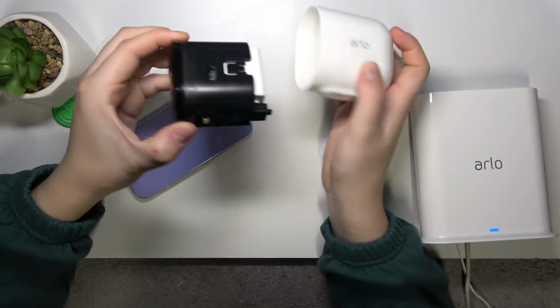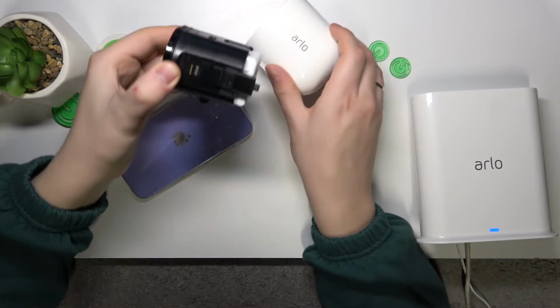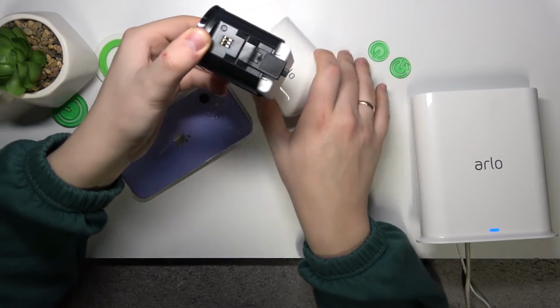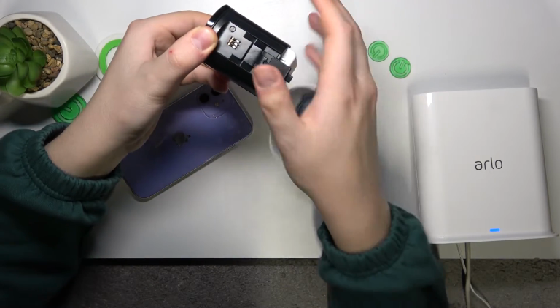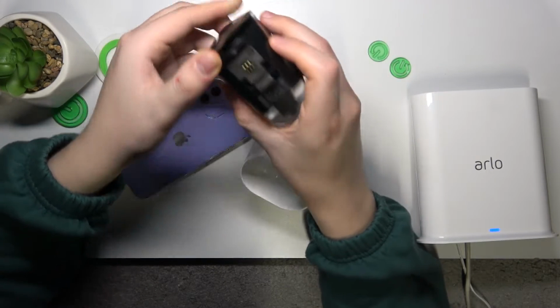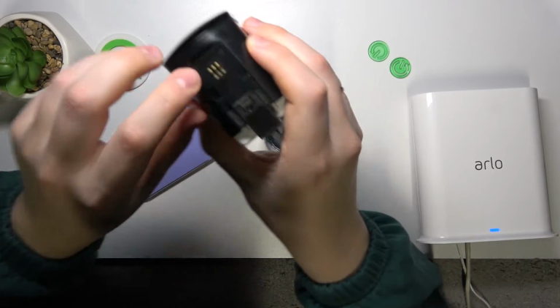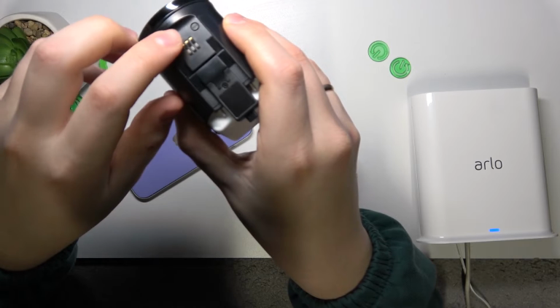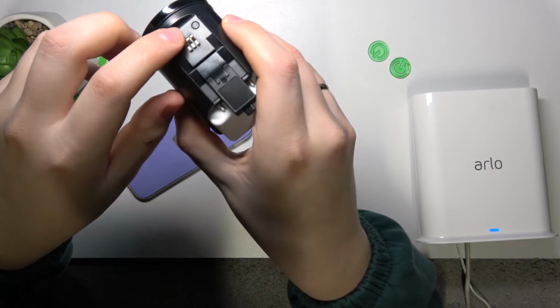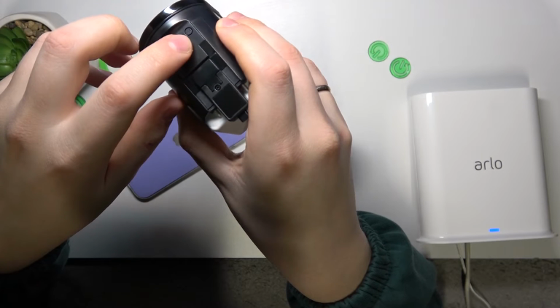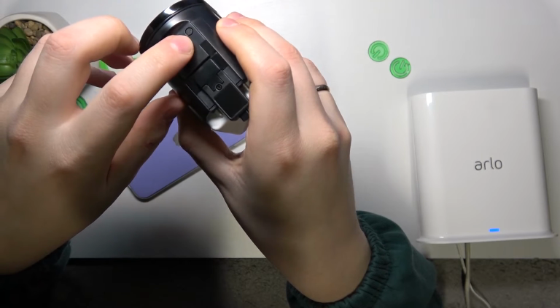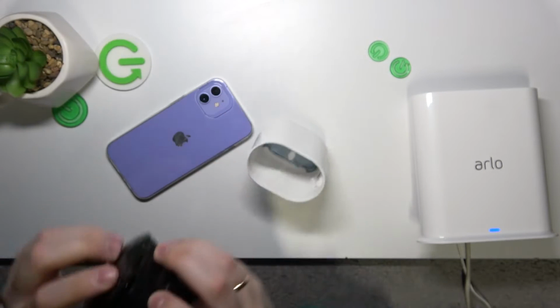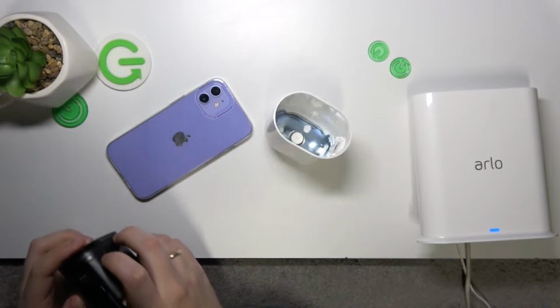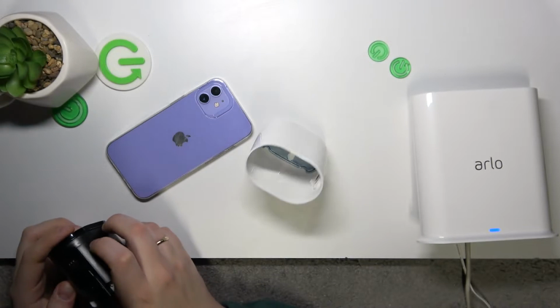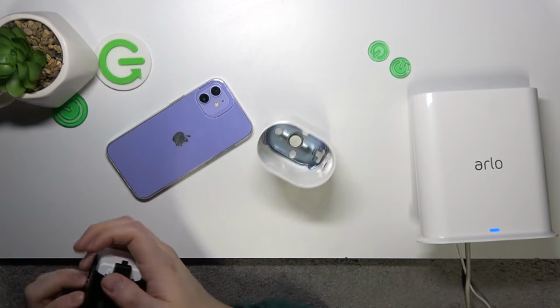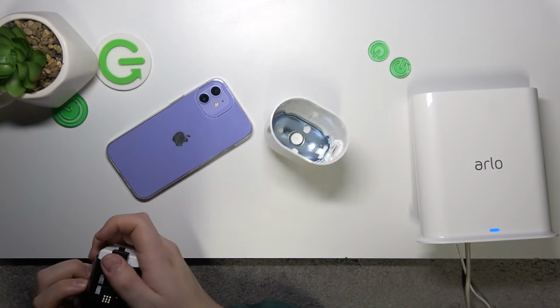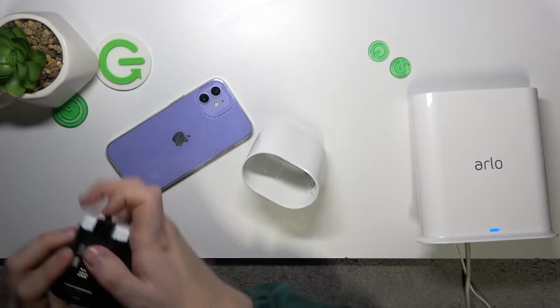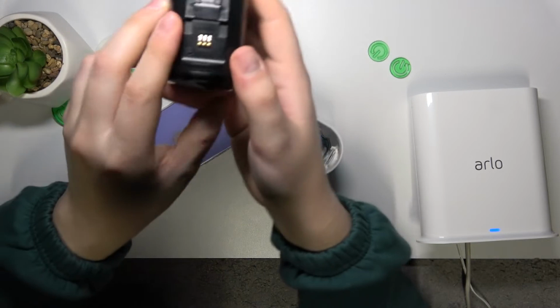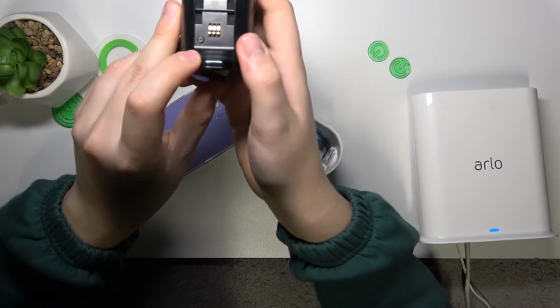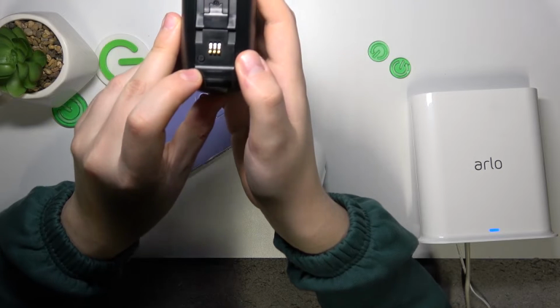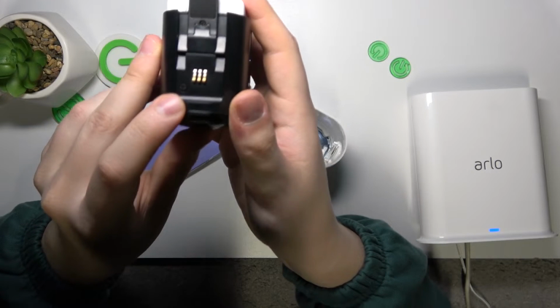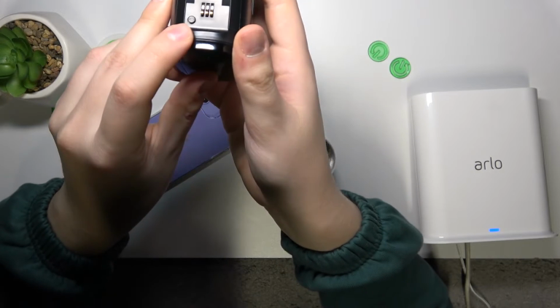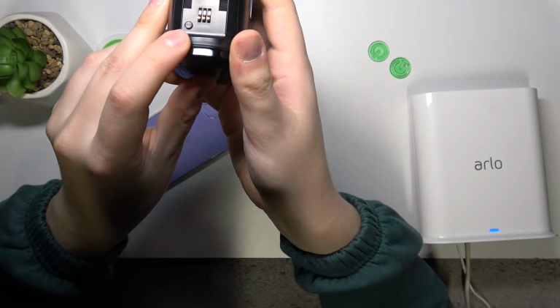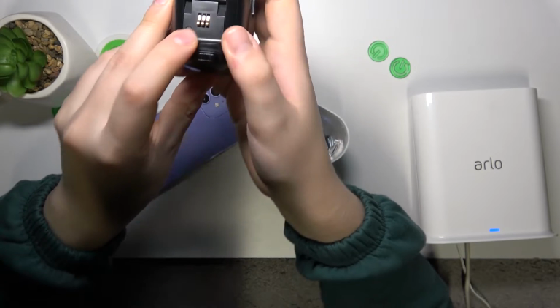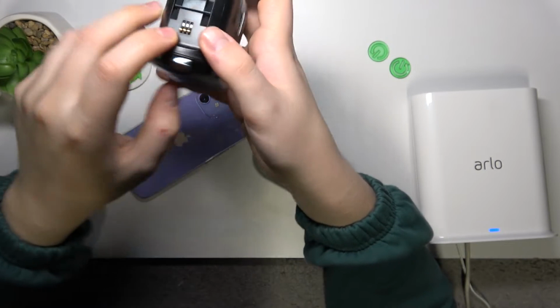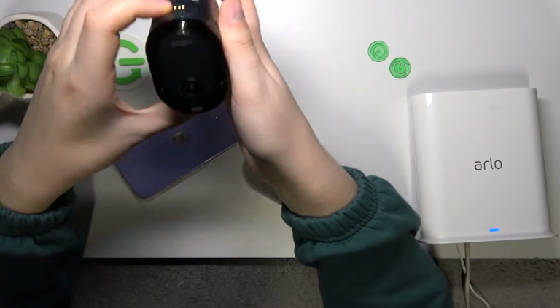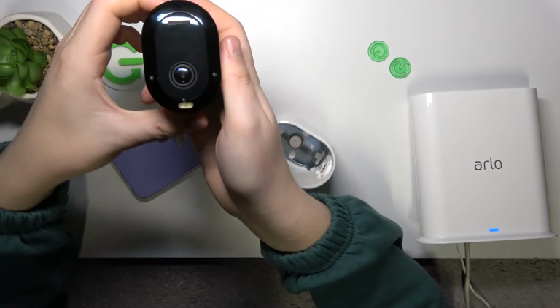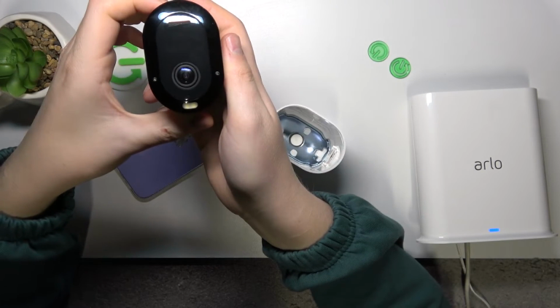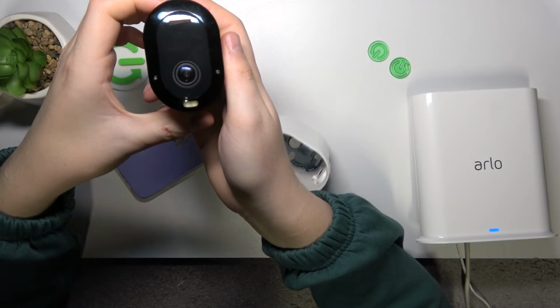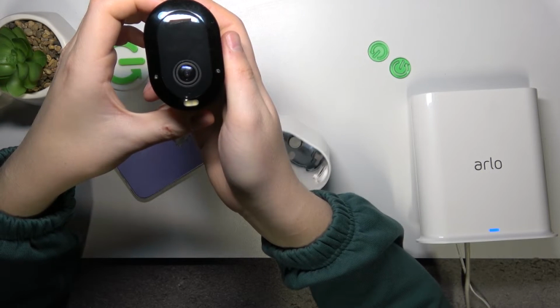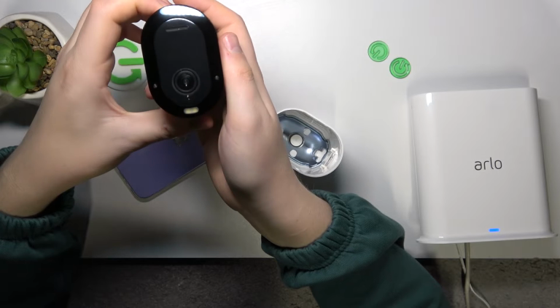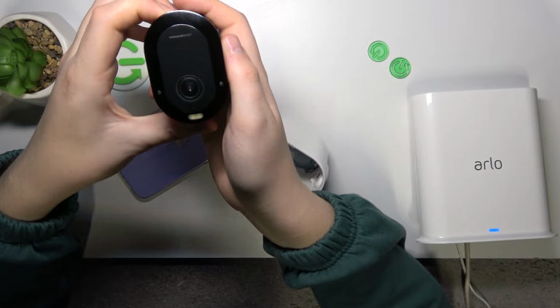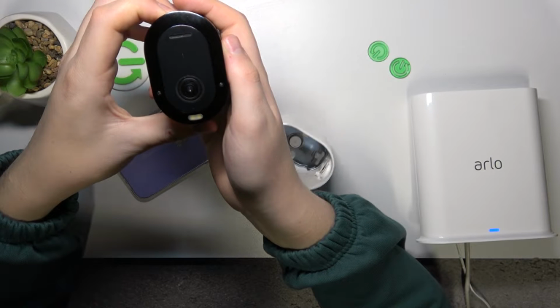Then find this button here that says 'Sync'. It says sync. Now just press it once or maybe hold it for a second.